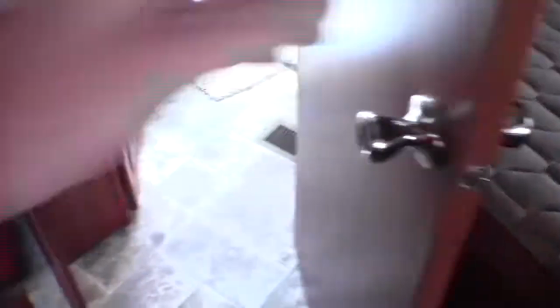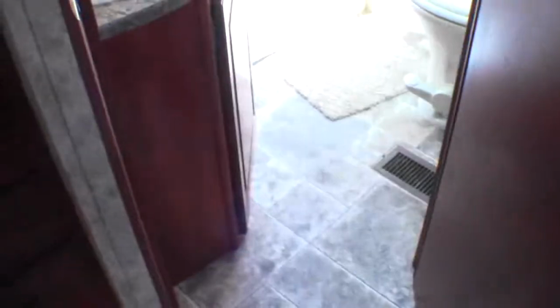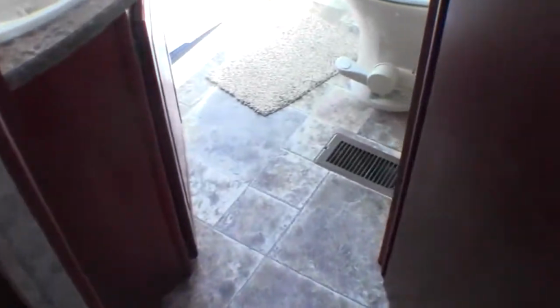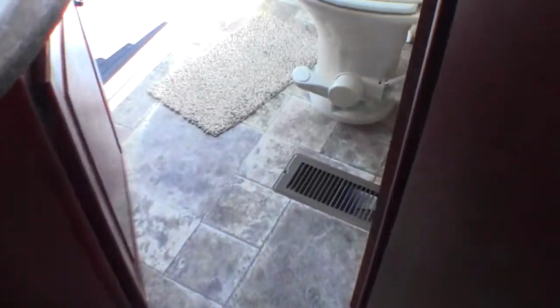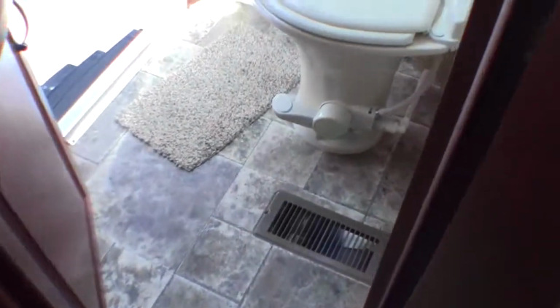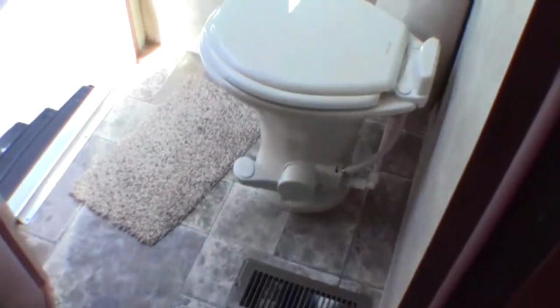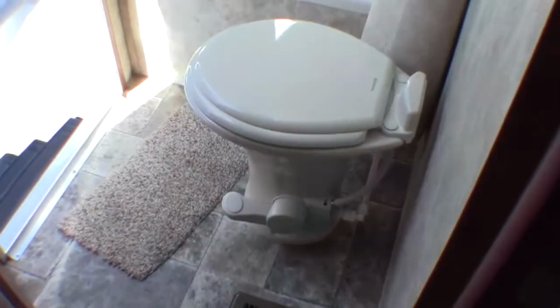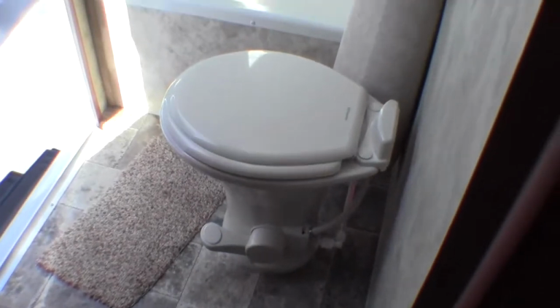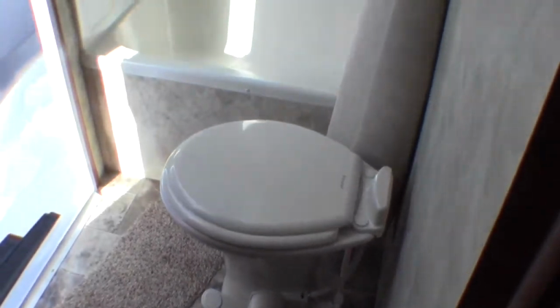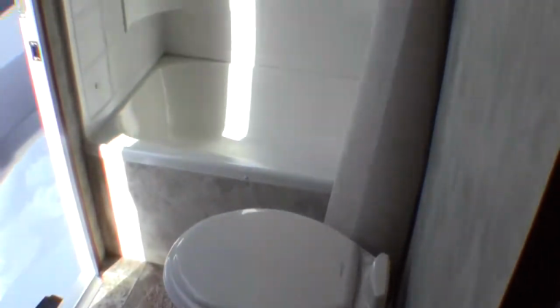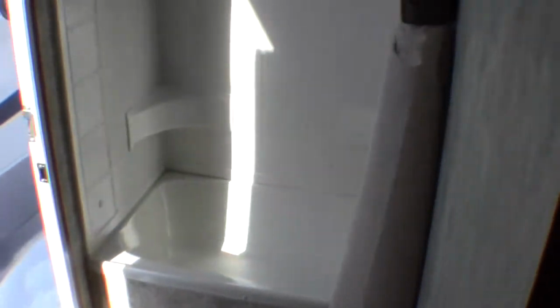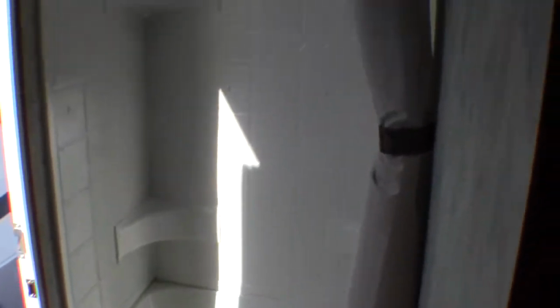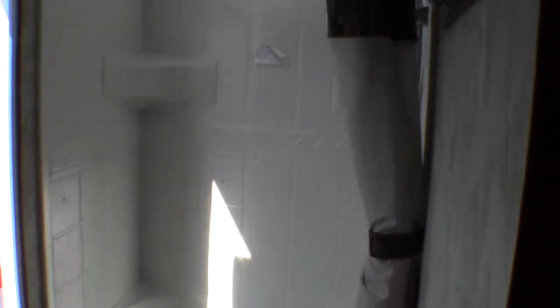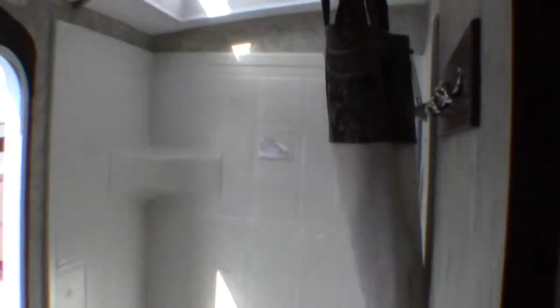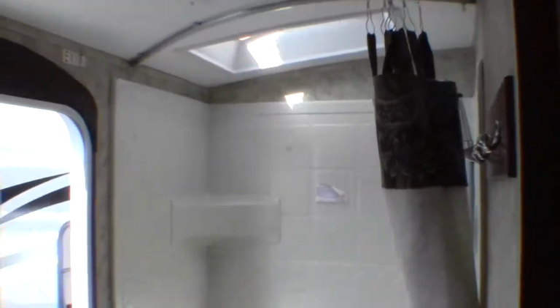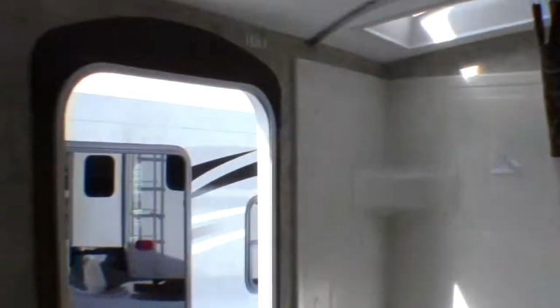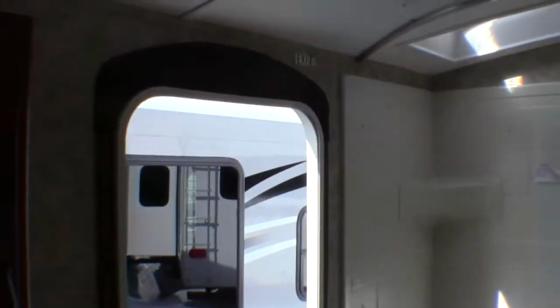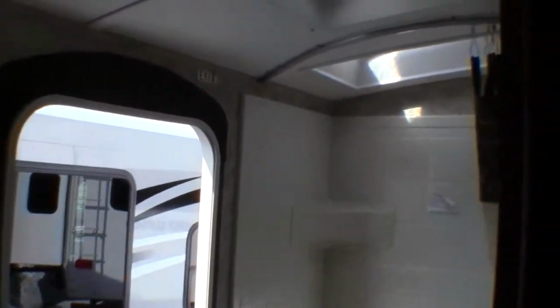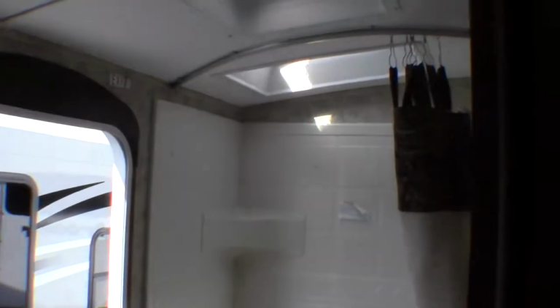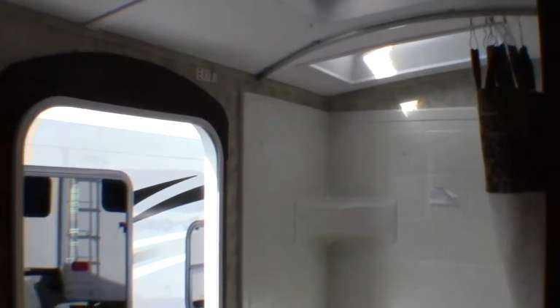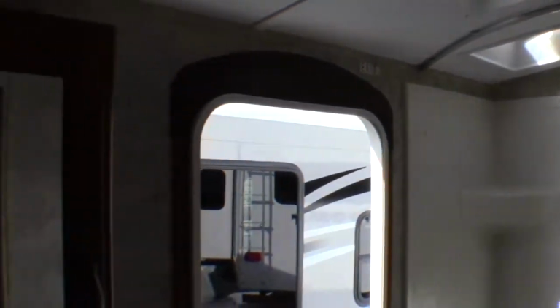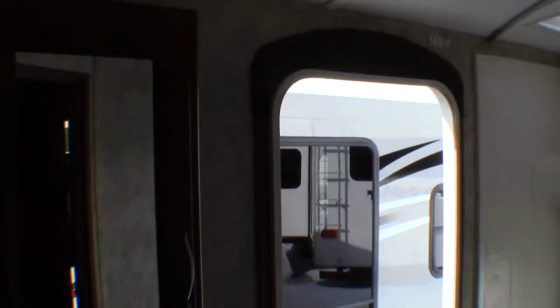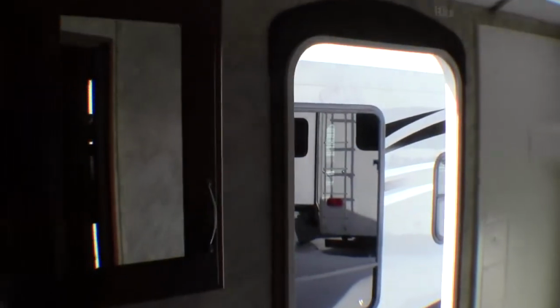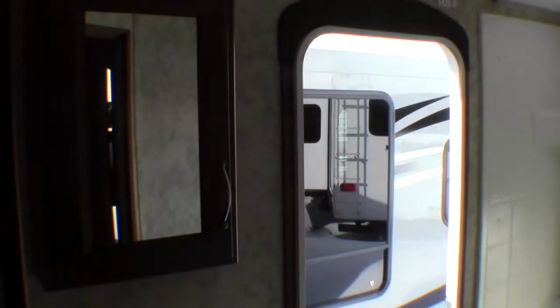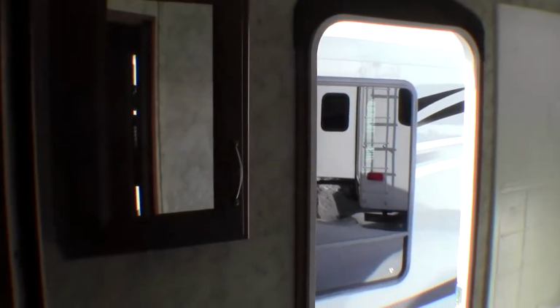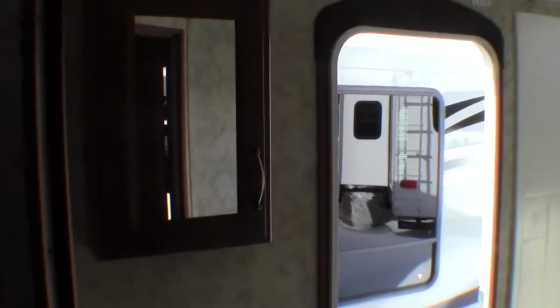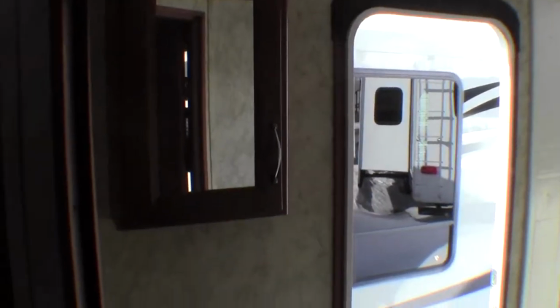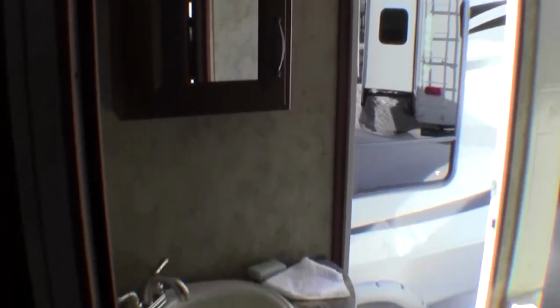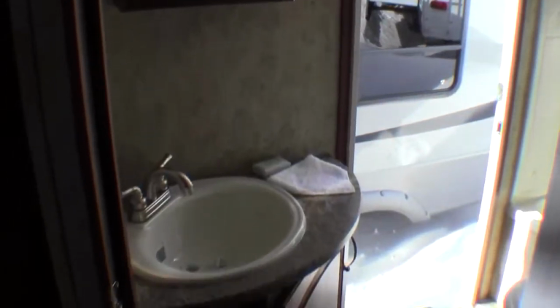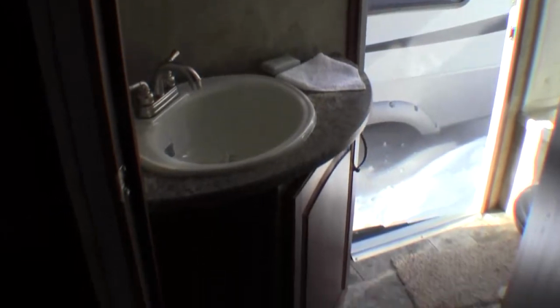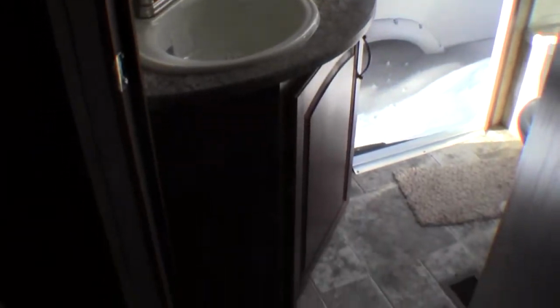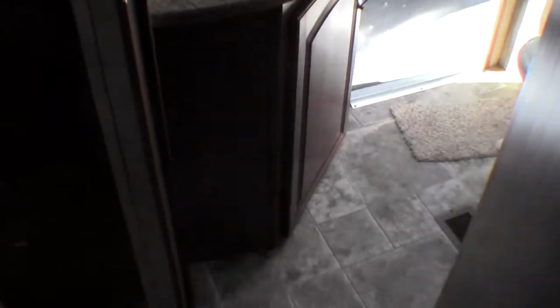And then you've got the bathroom. Porcelain toilet, plenty of knee room. Nice big shower with a tub. And when you have the nice tall ceilings in this camper it really makes a small room like a bathroom feel big. You've got your vanity, your sink, and more storage.